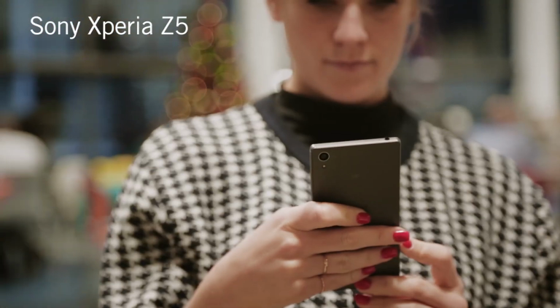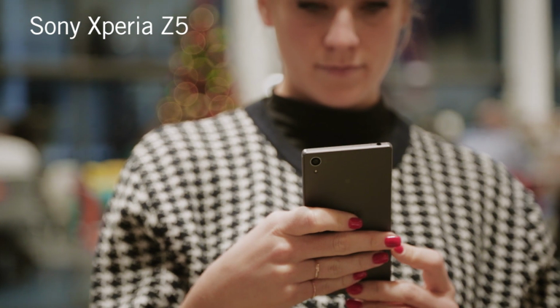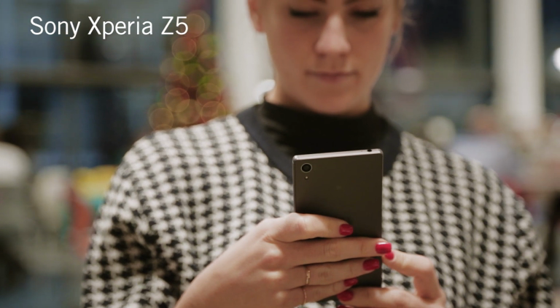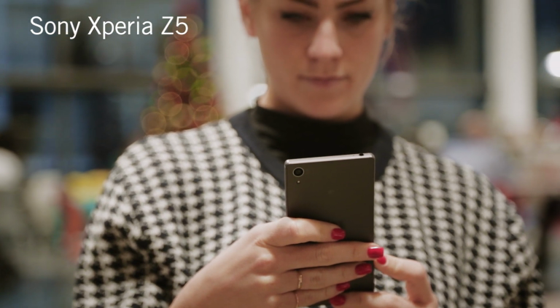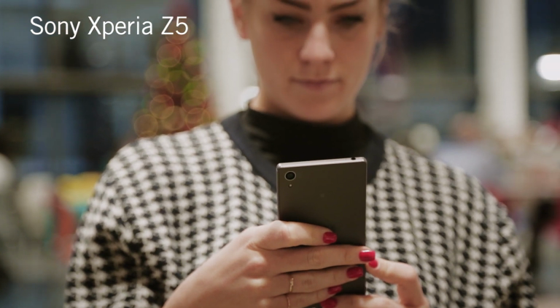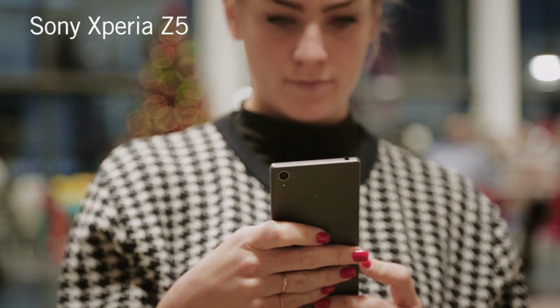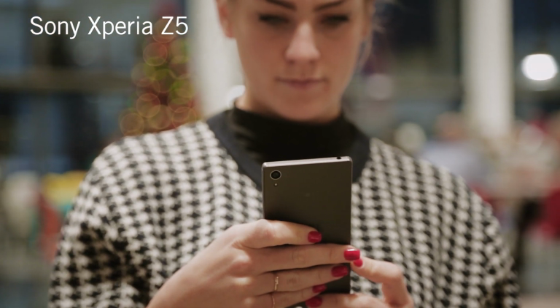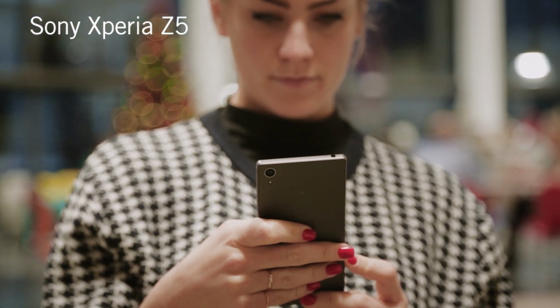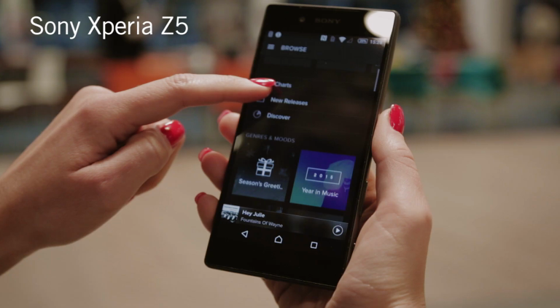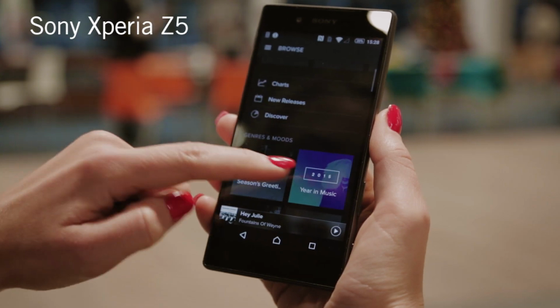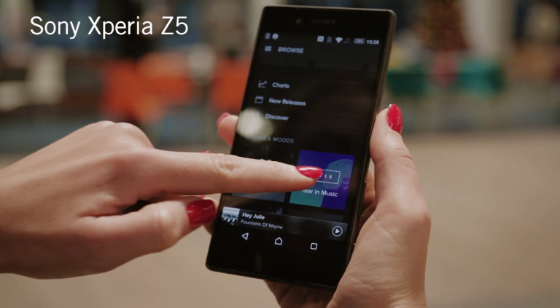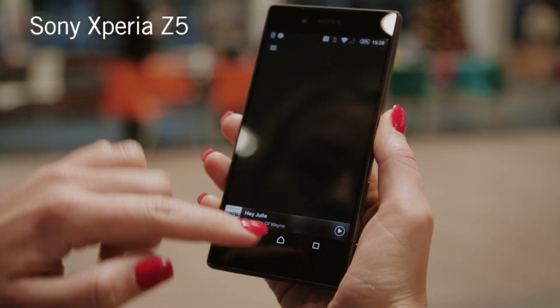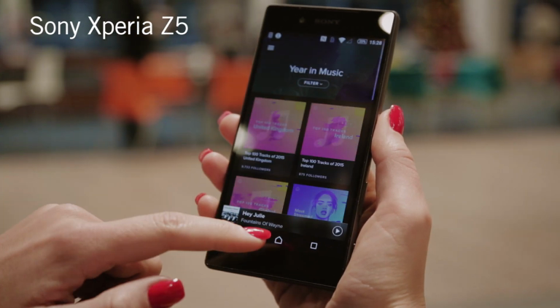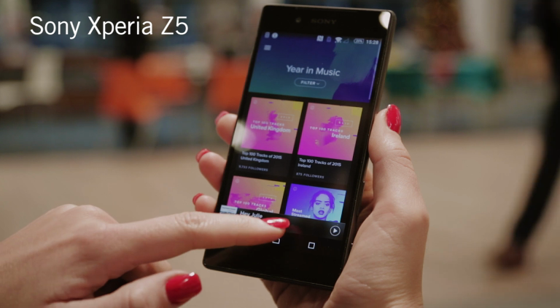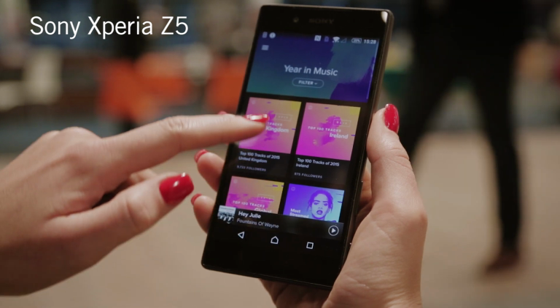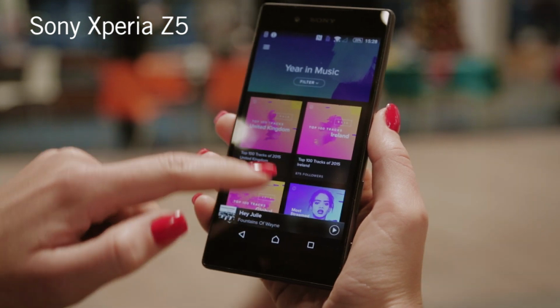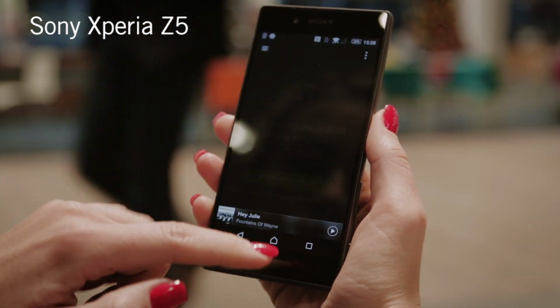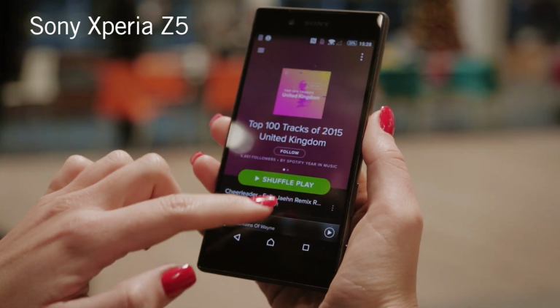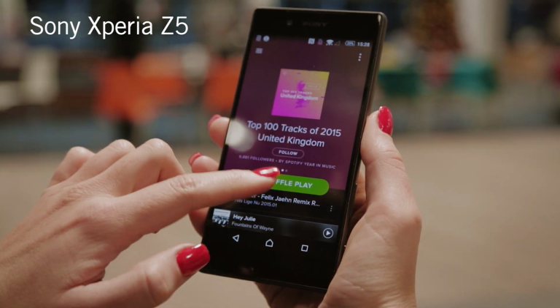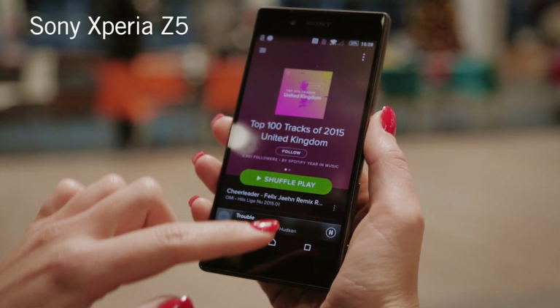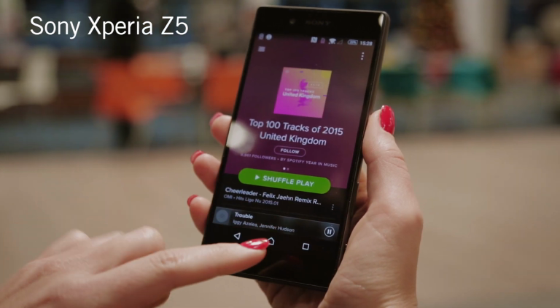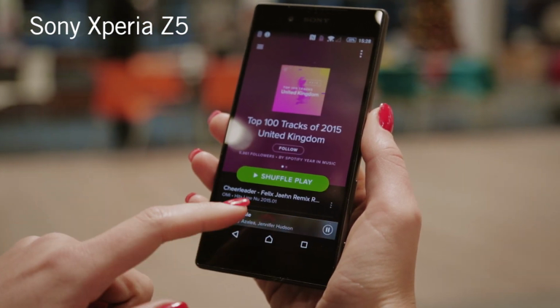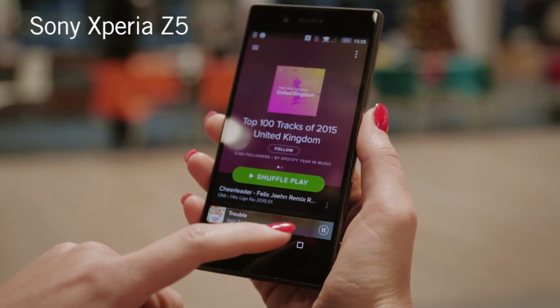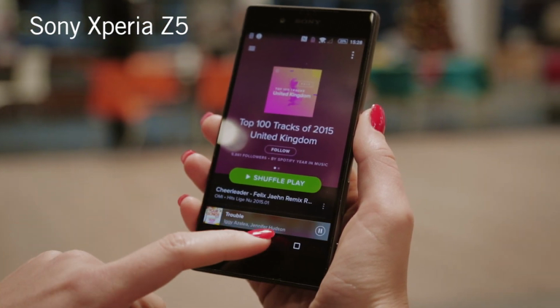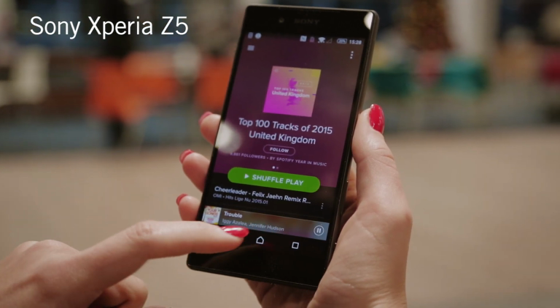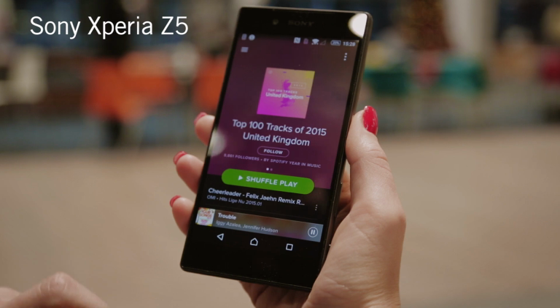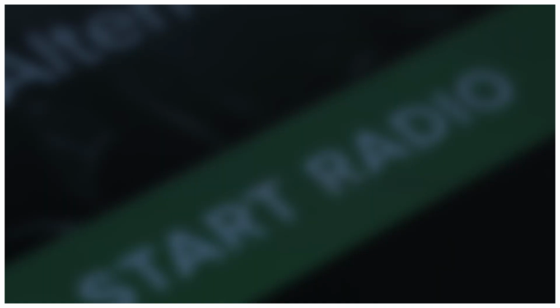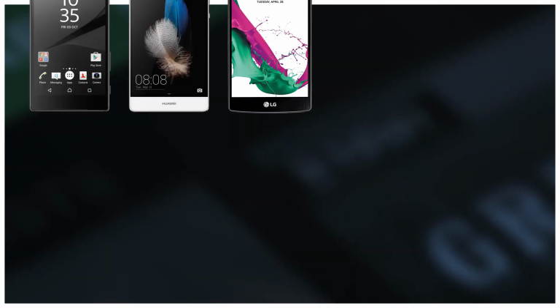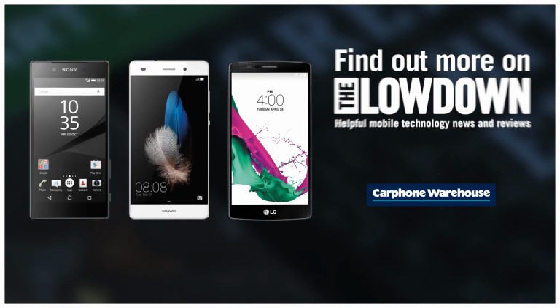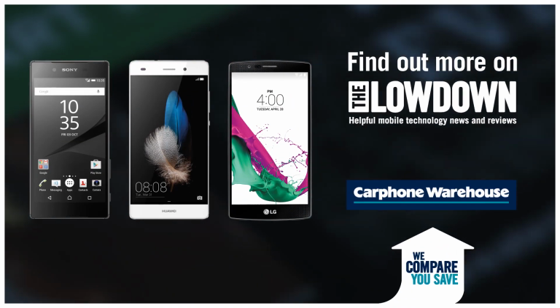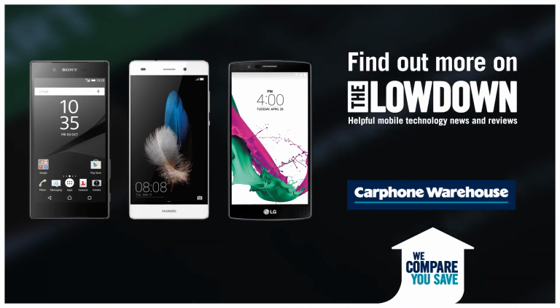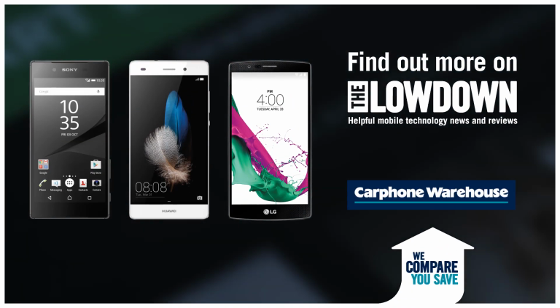Finally, we've got the Sony Xperia Z5. With front facing stereo speakers, not only will your Spotify experience be balanced, but so will movies and games. Visit us online or pop in store.